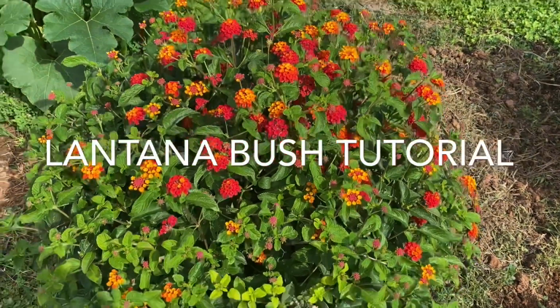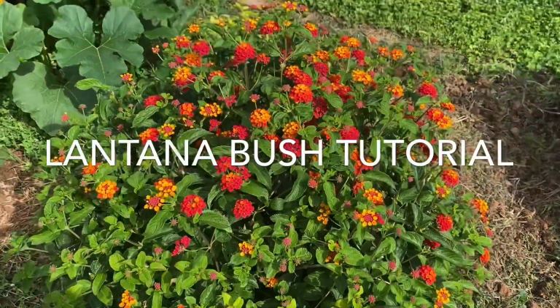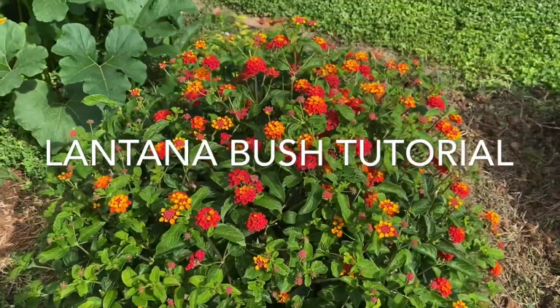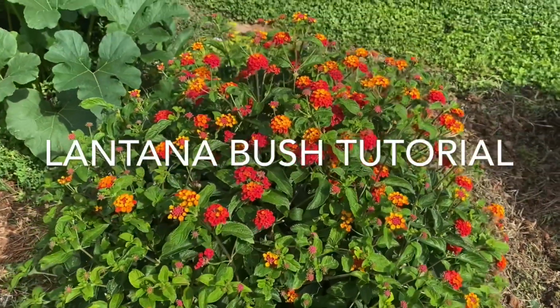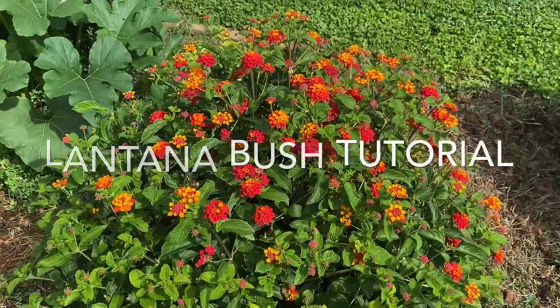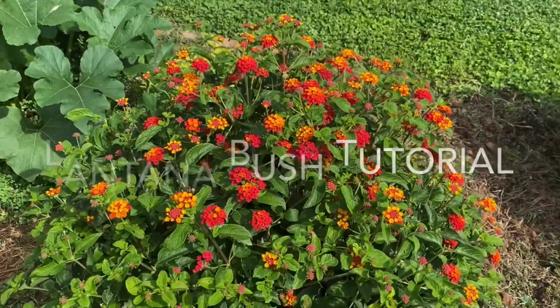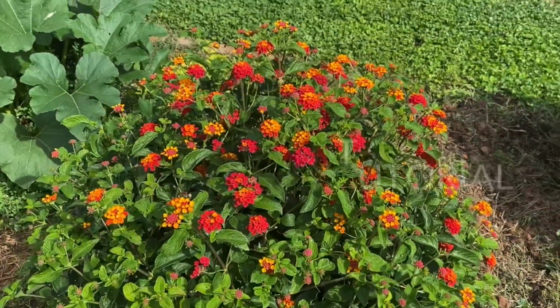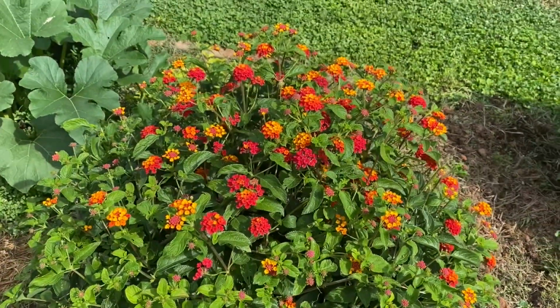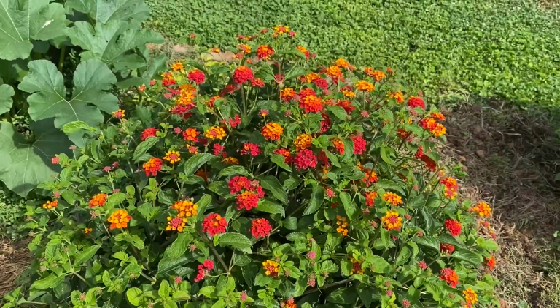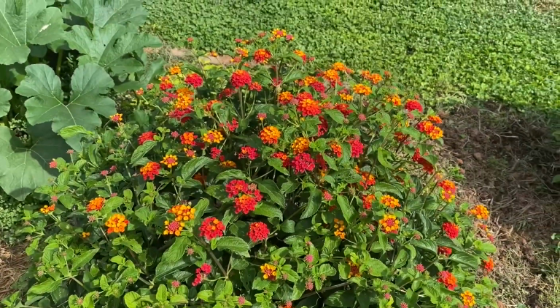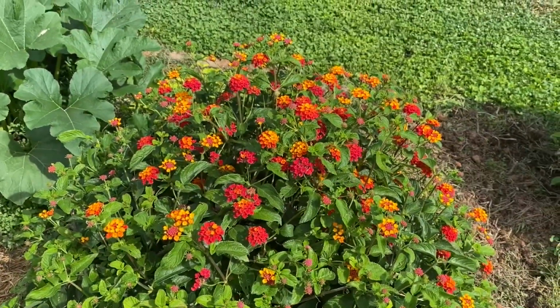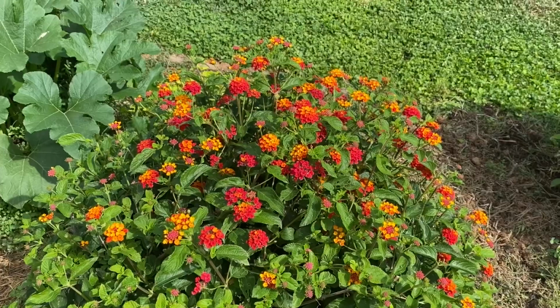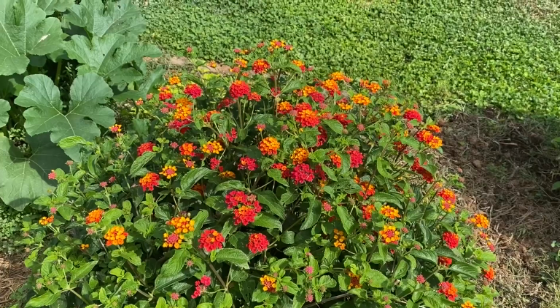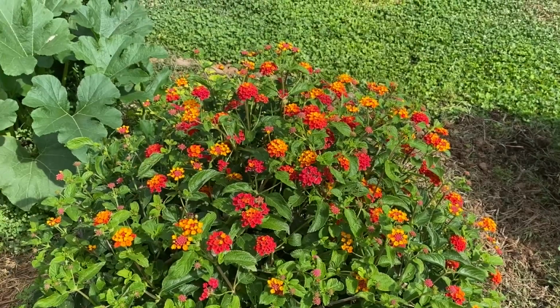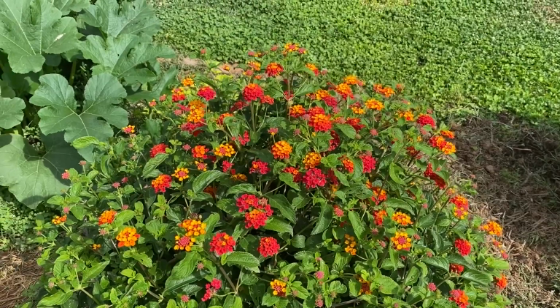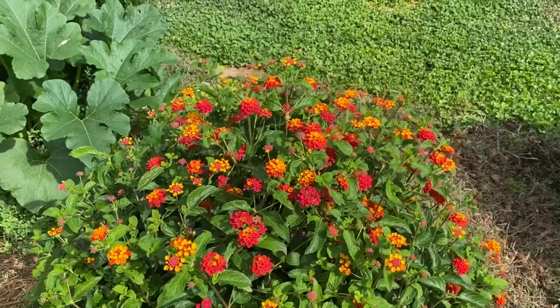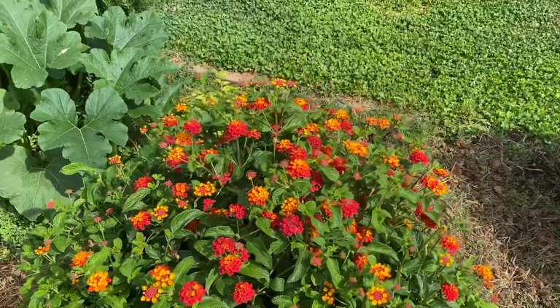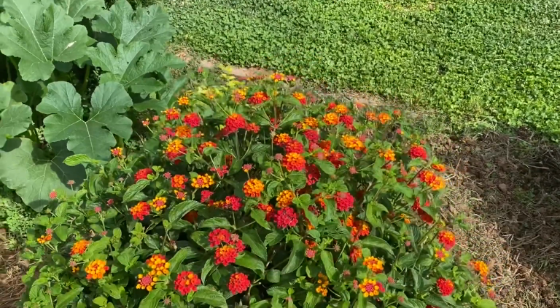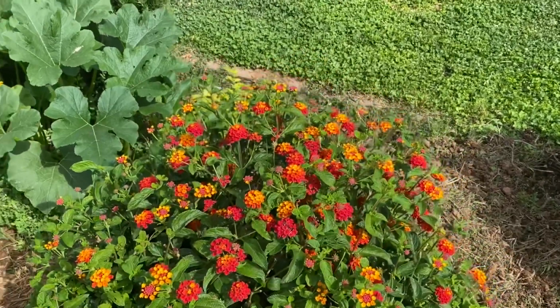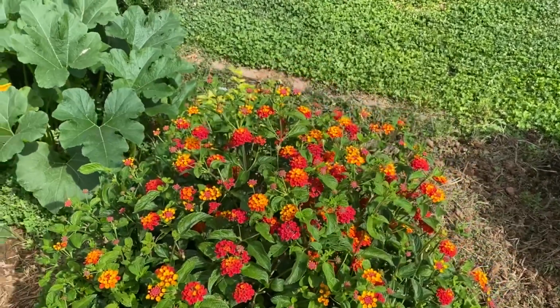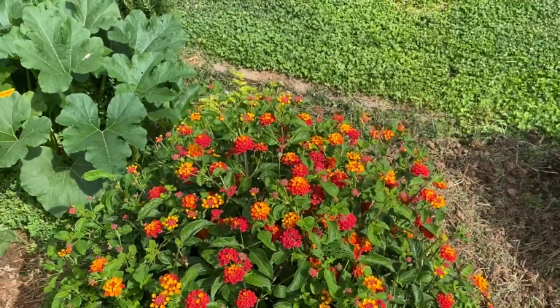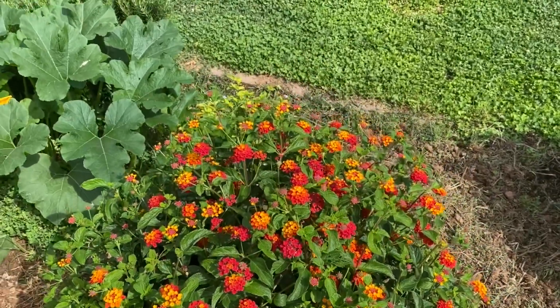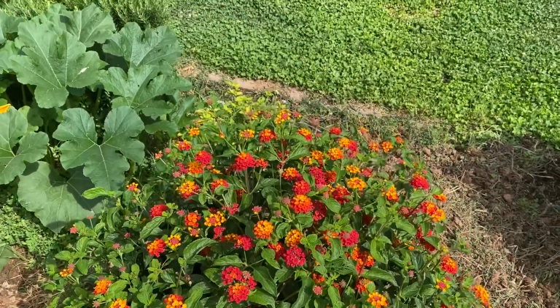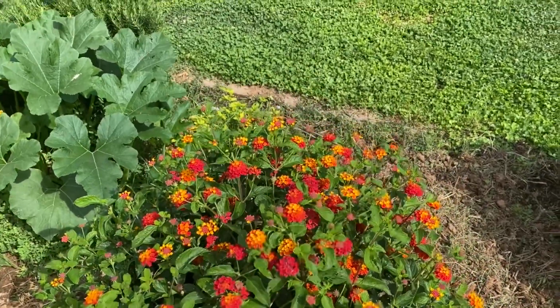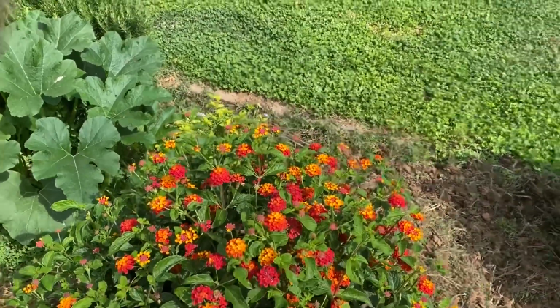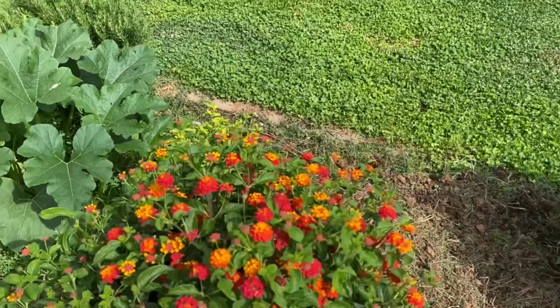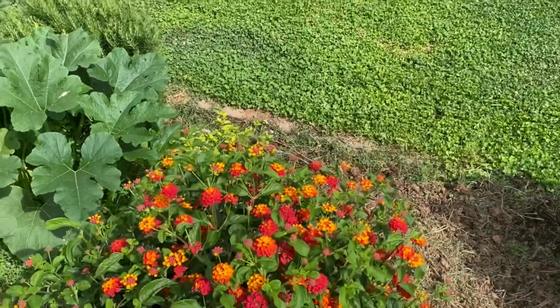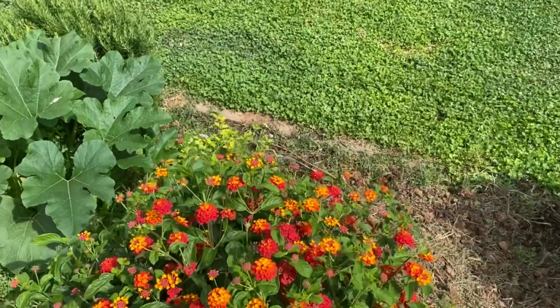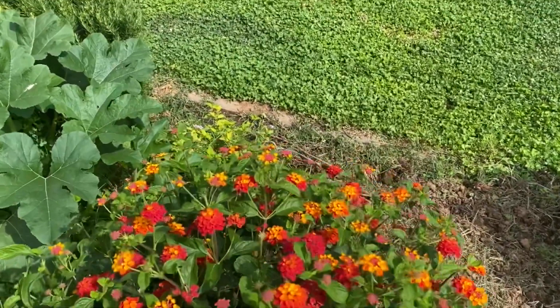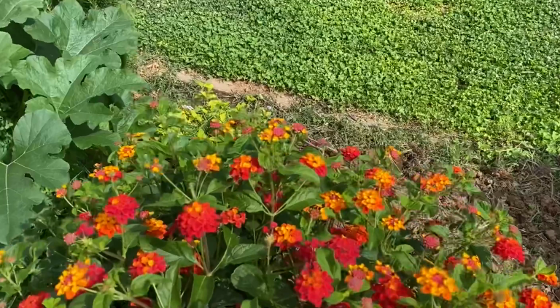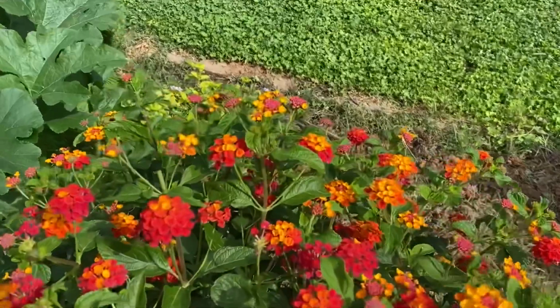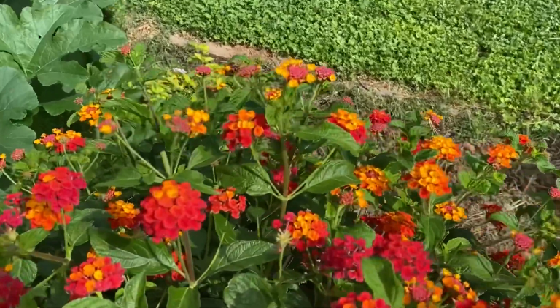I'm going to do a tutorial on my lantana bush, give you an idea of how to make these things have tons of flowers, look gorgeous, and maintain their shape.